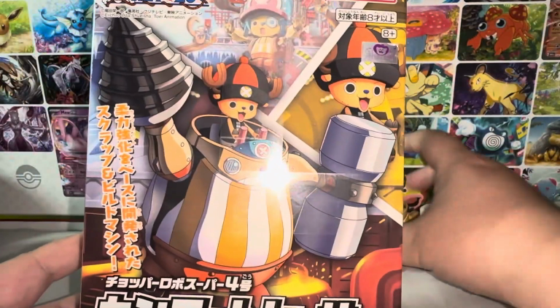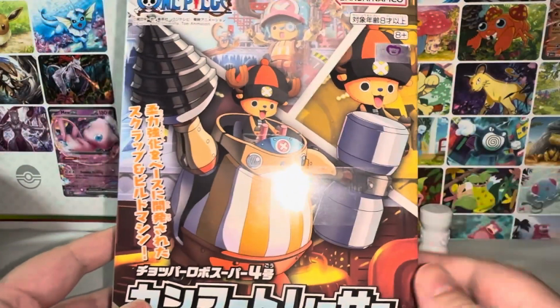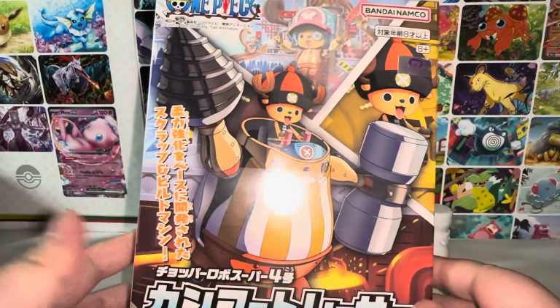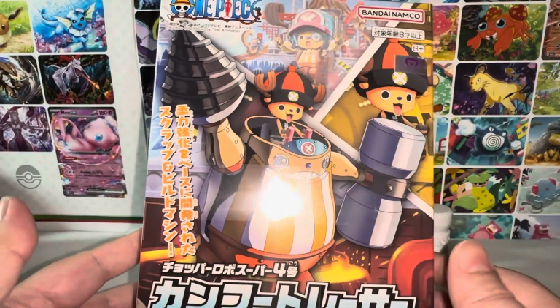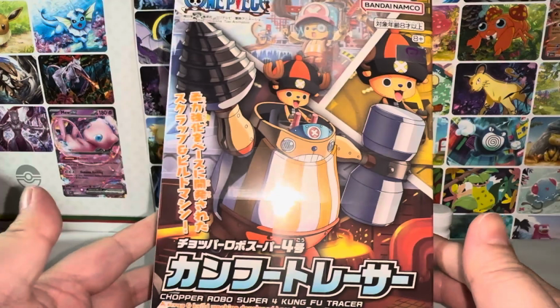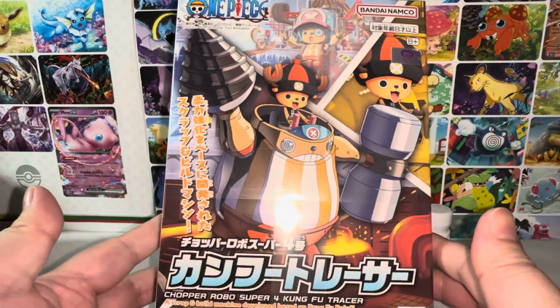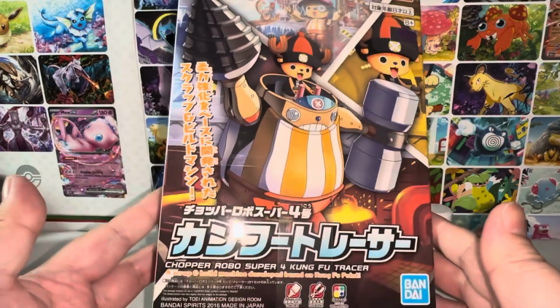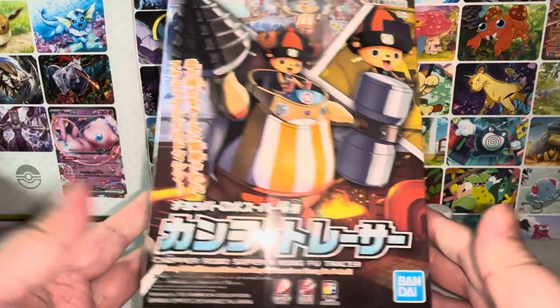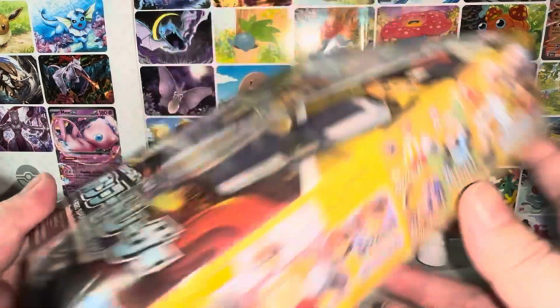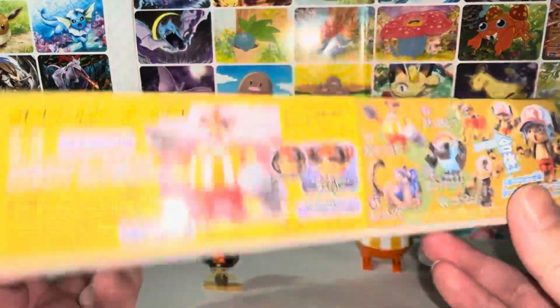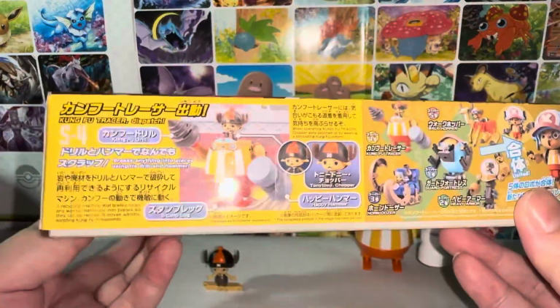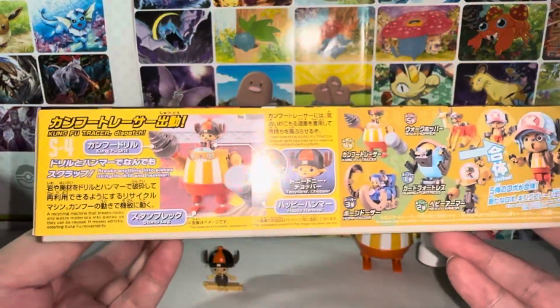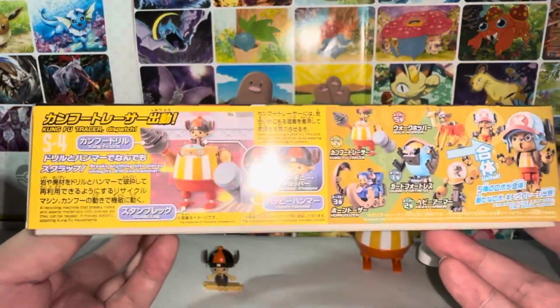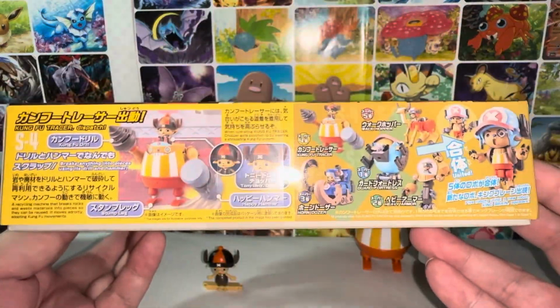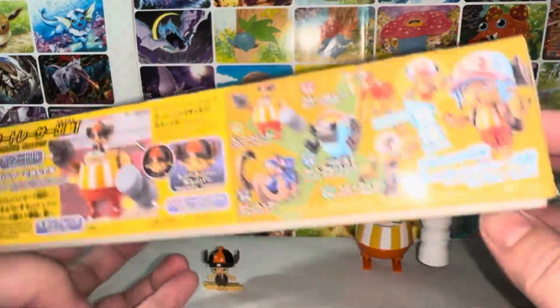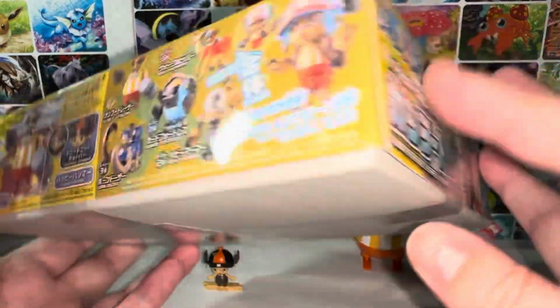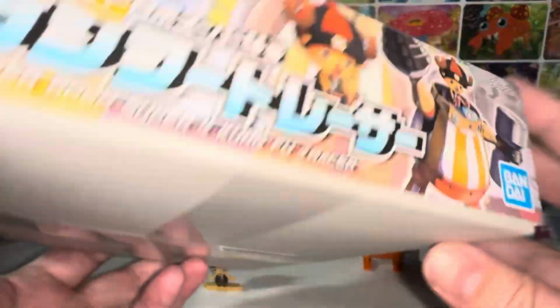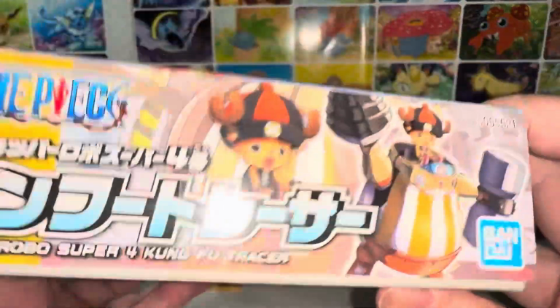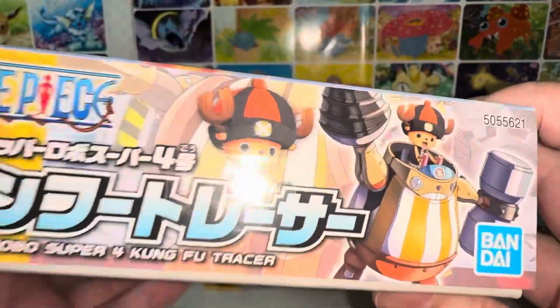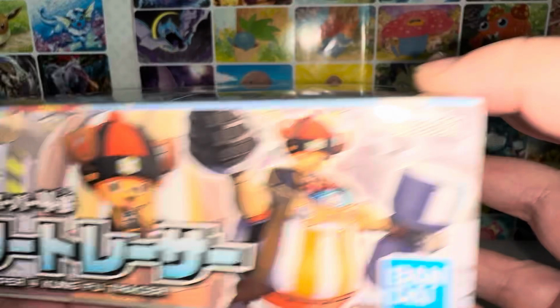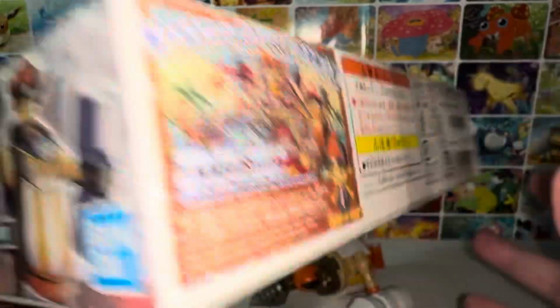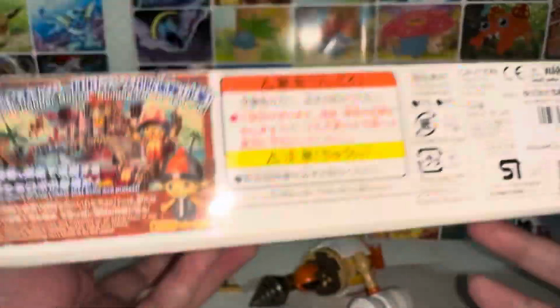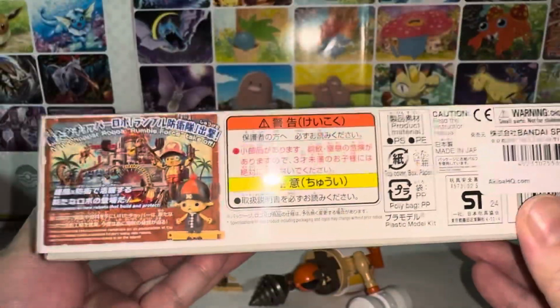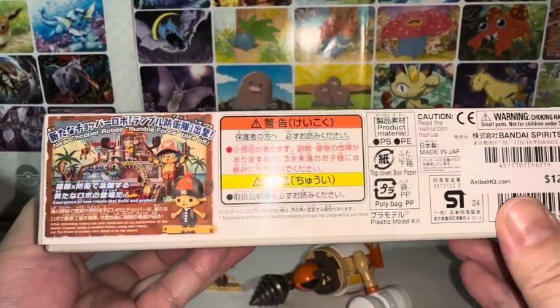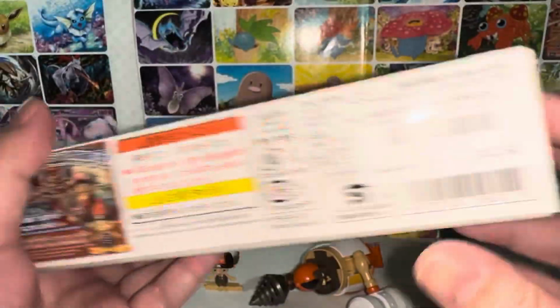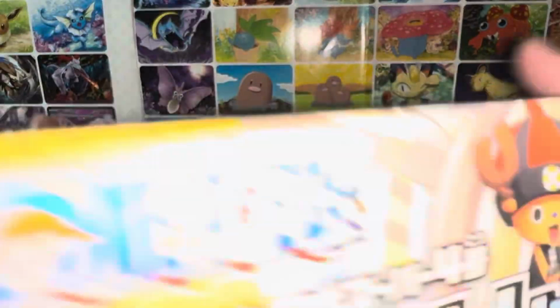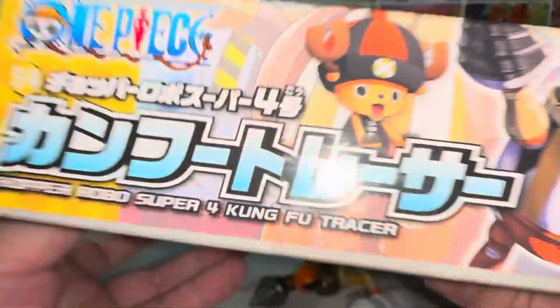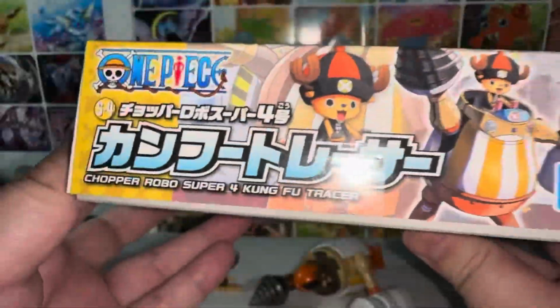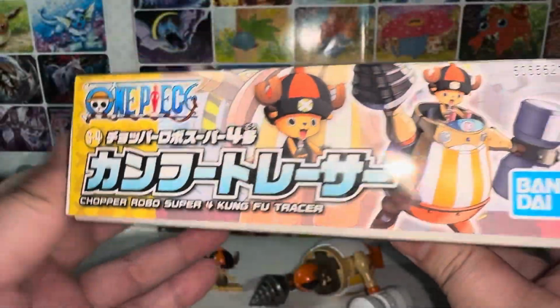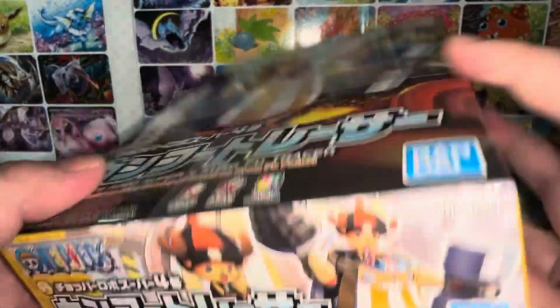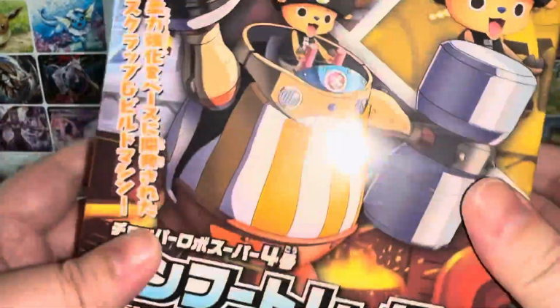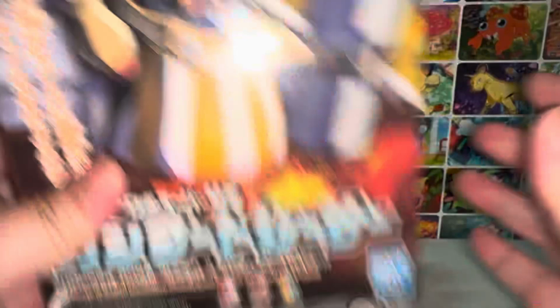Already built. This is how it looks. Here's the side, the other side. Here is the back, the other side, et cetera.